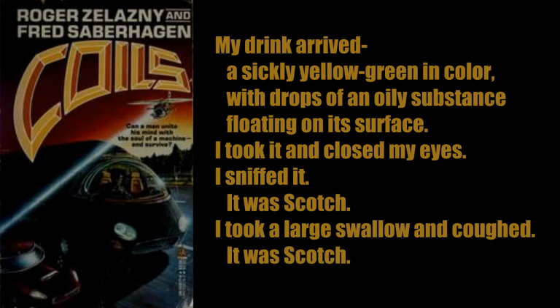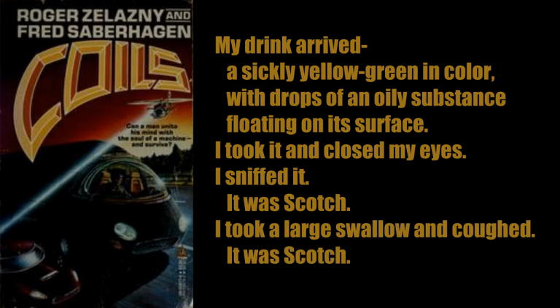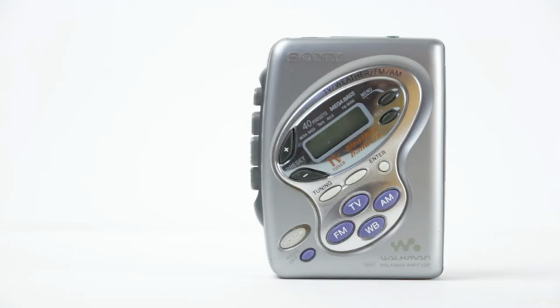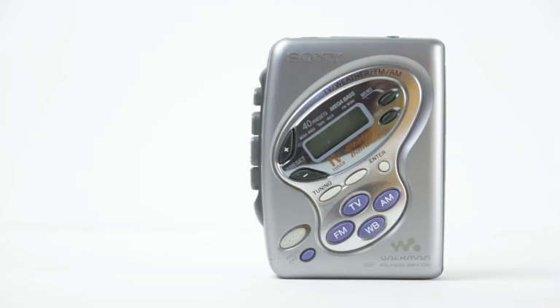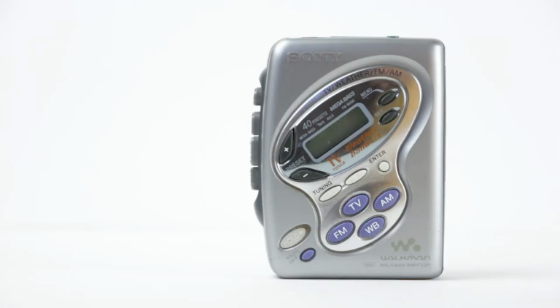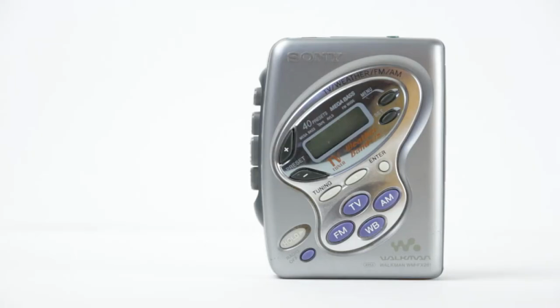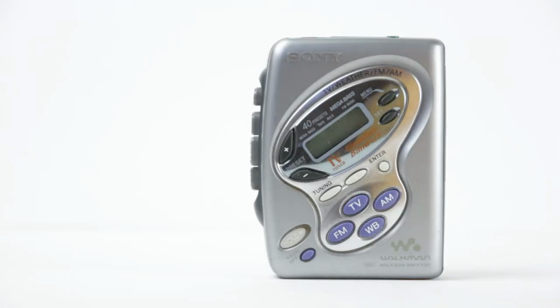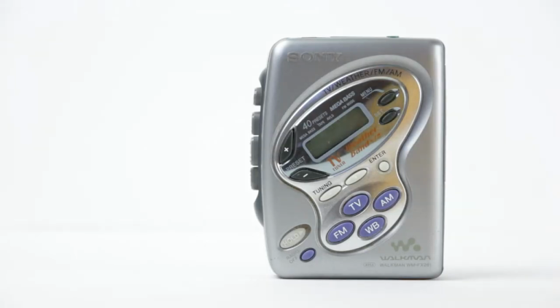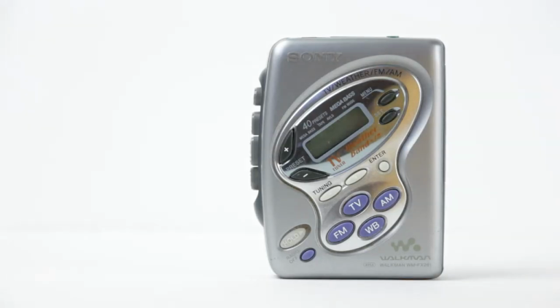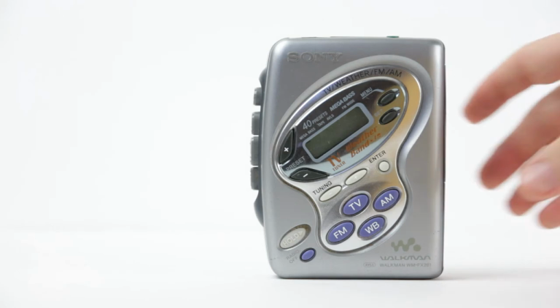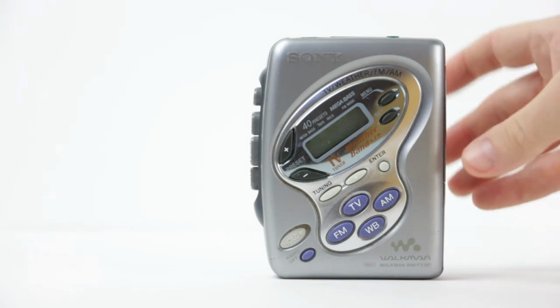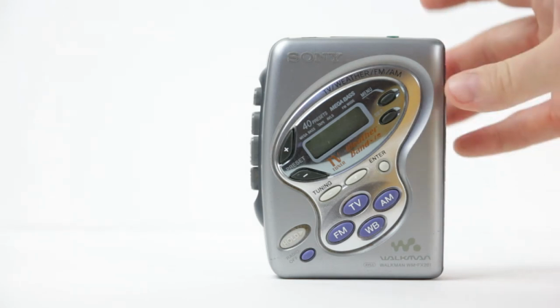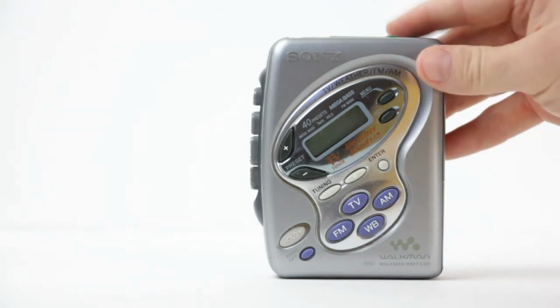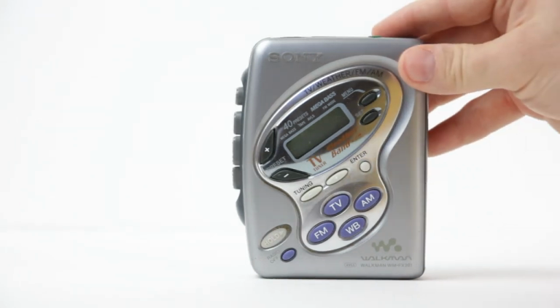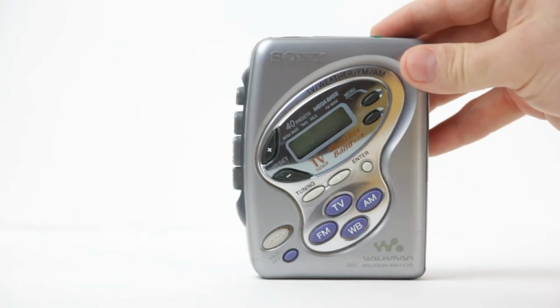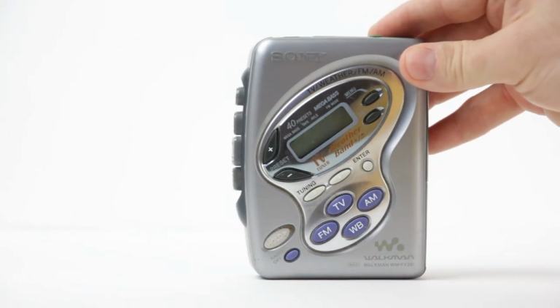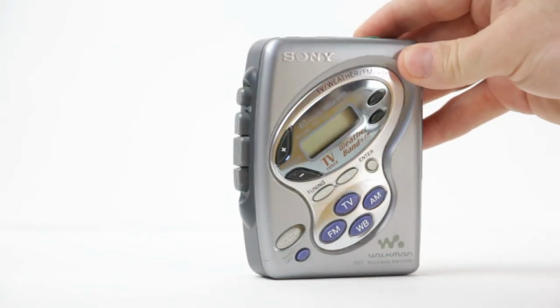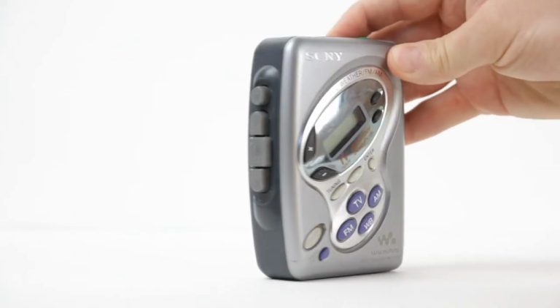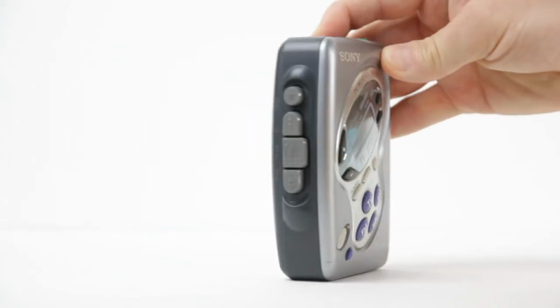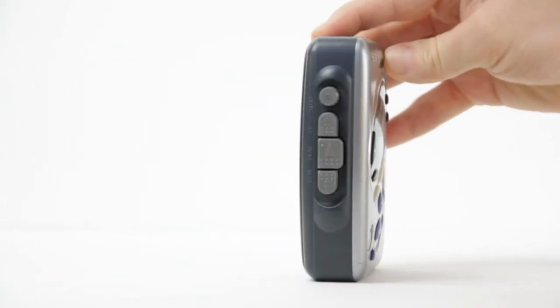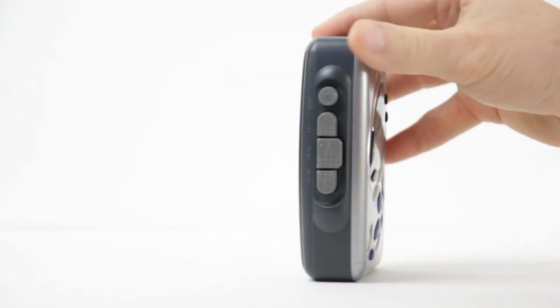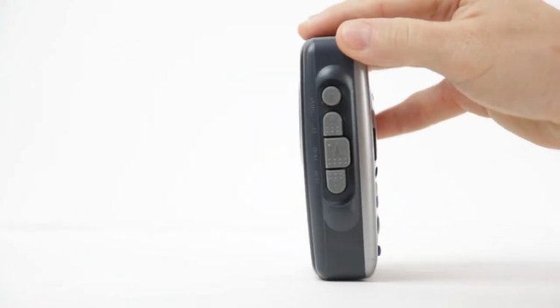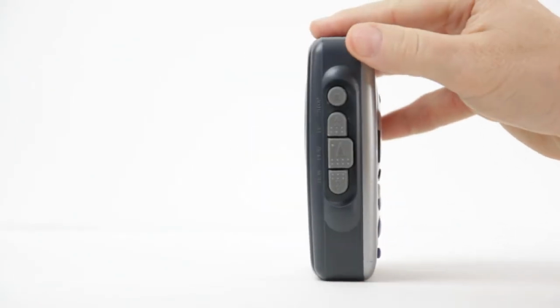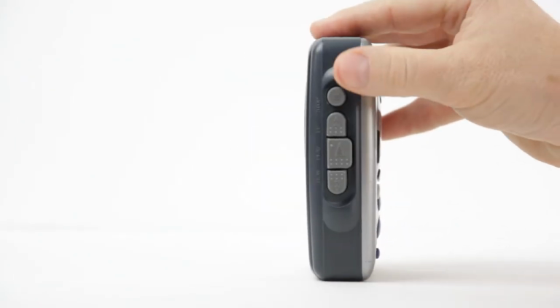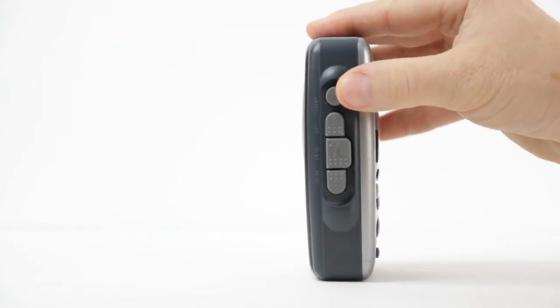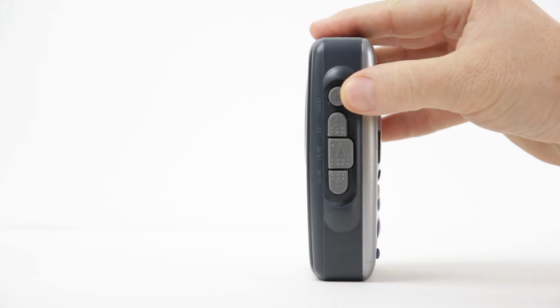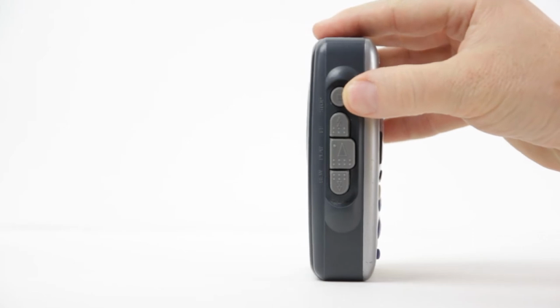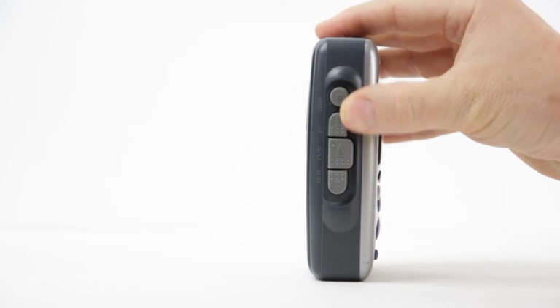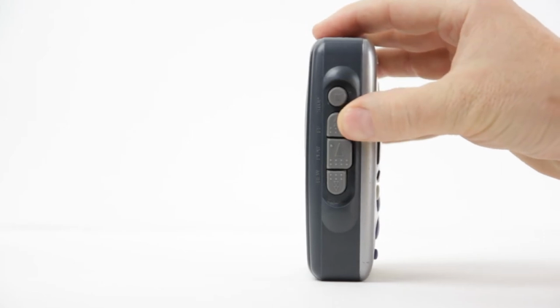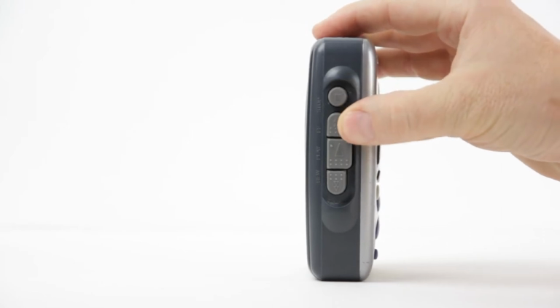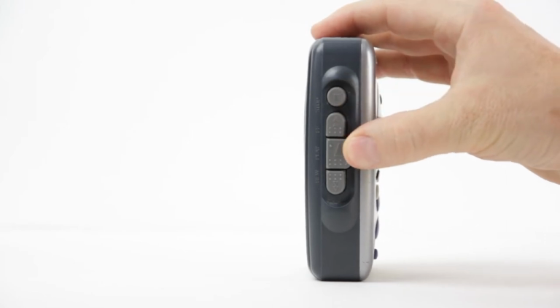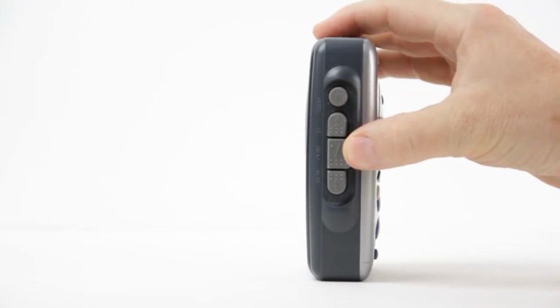I suggest doing the same: close your eyes and trust your other senses. Trust your fingers. Here are four buttons — Stop, Fast Forward, Play, and Rewind.